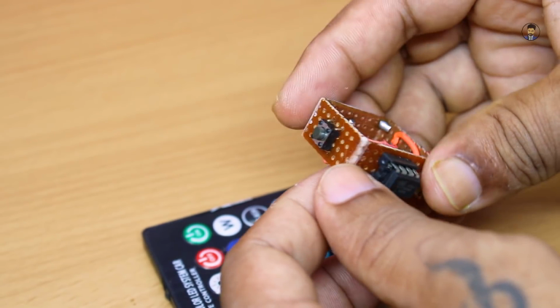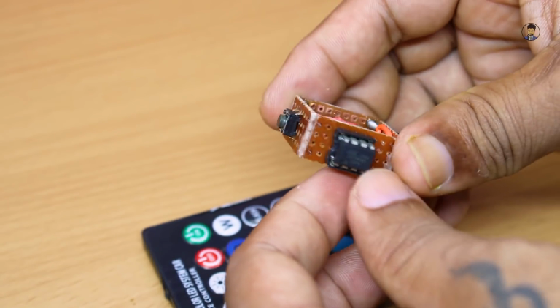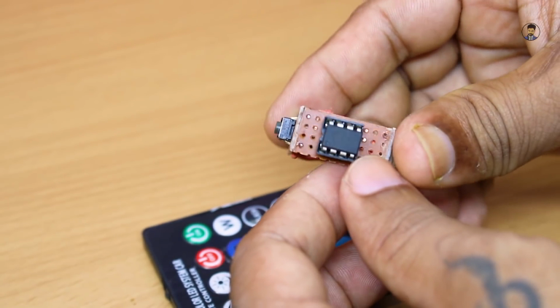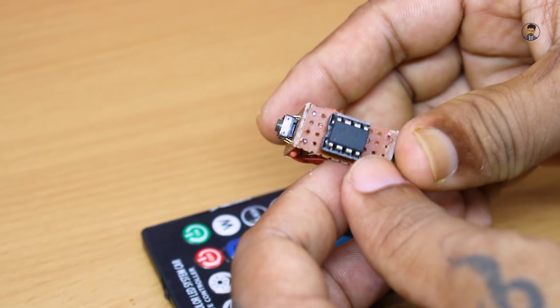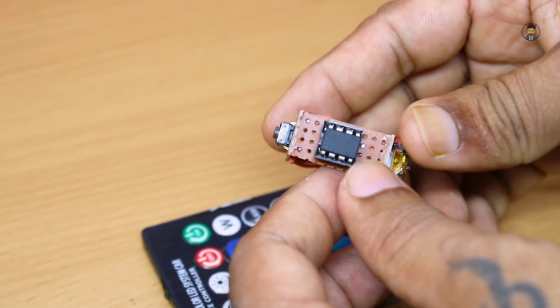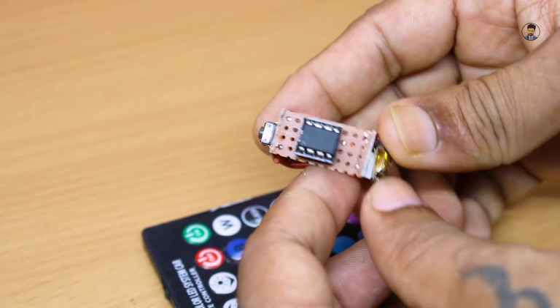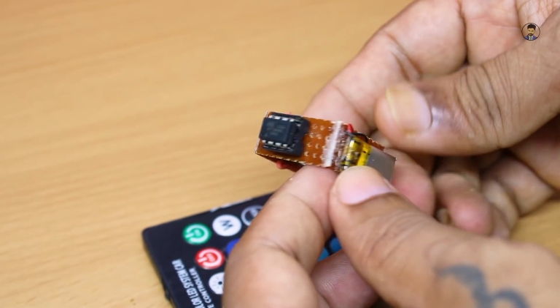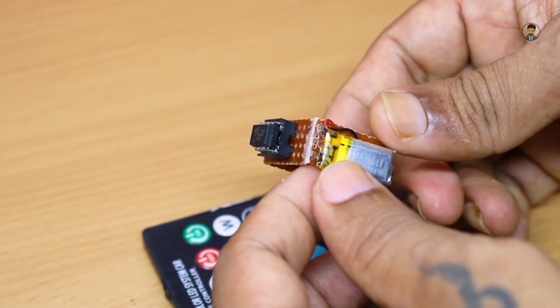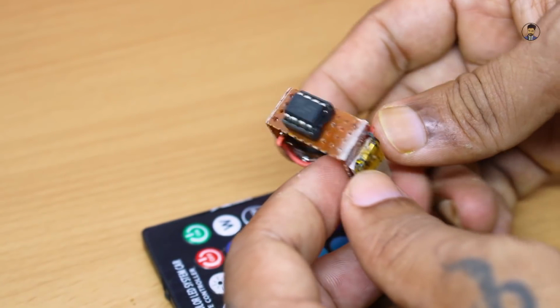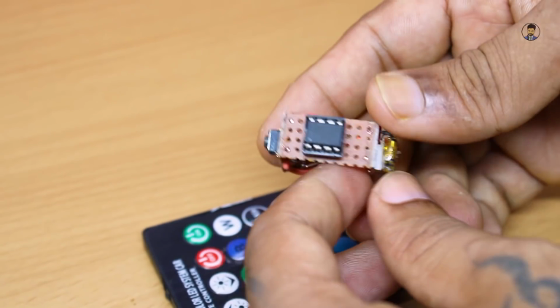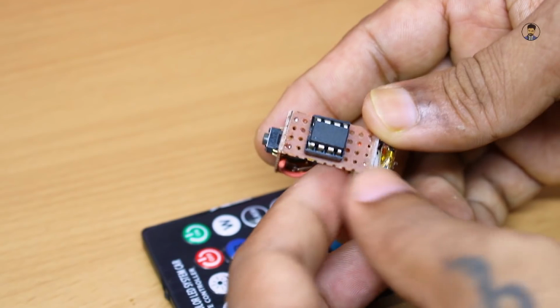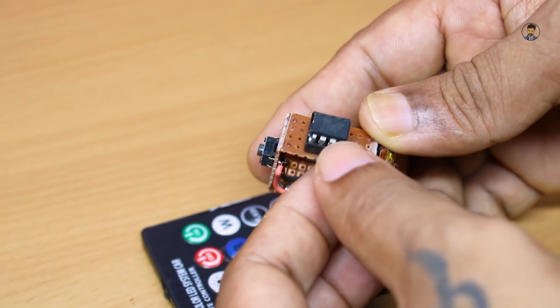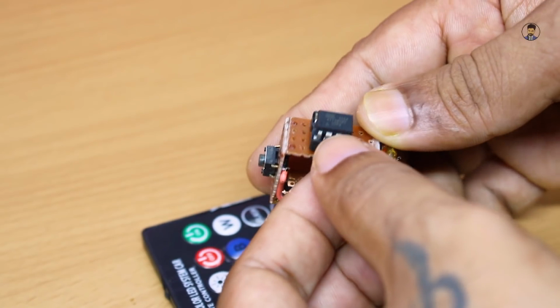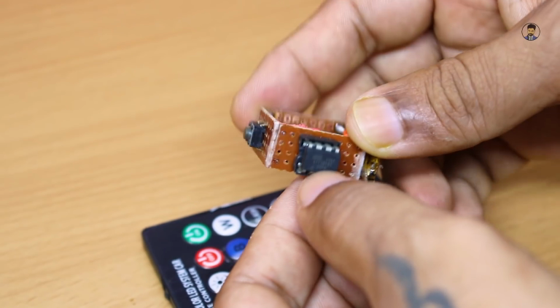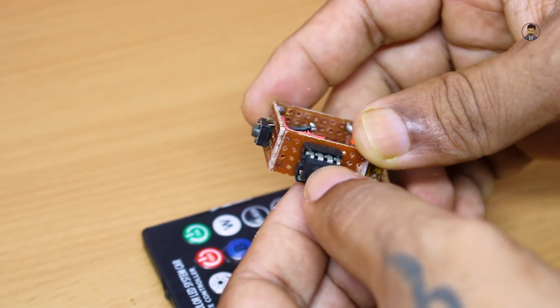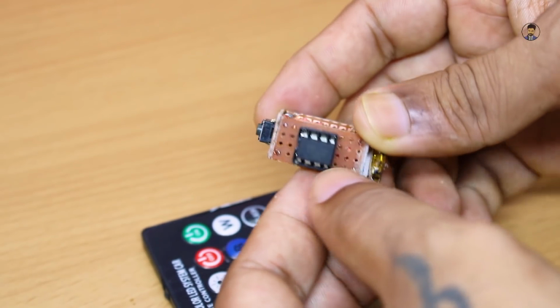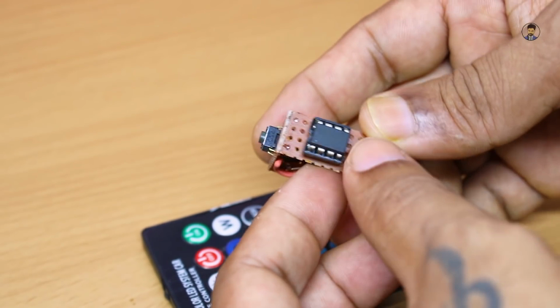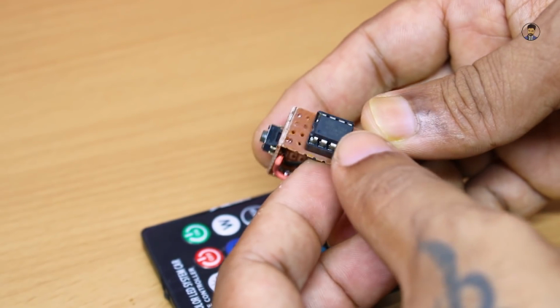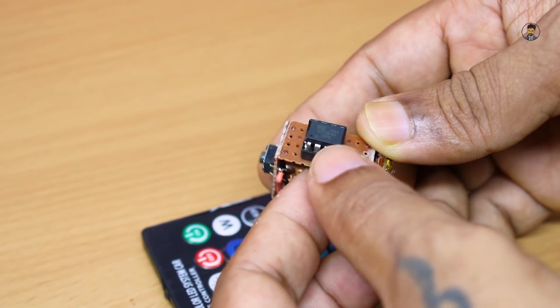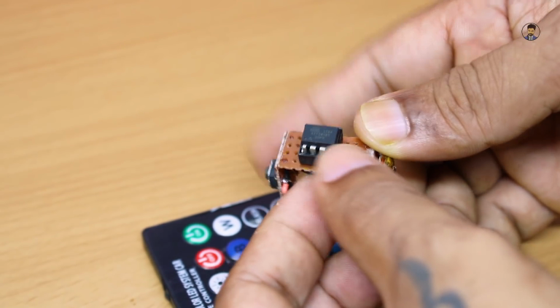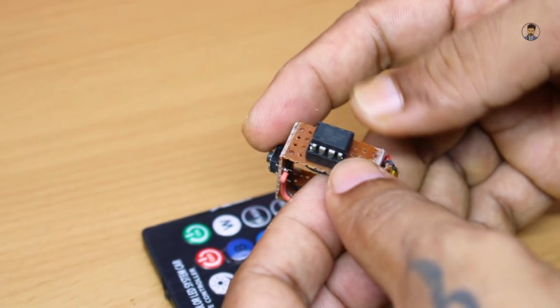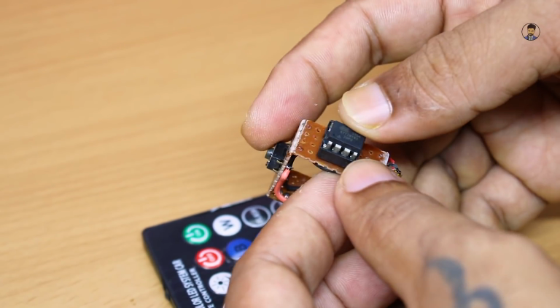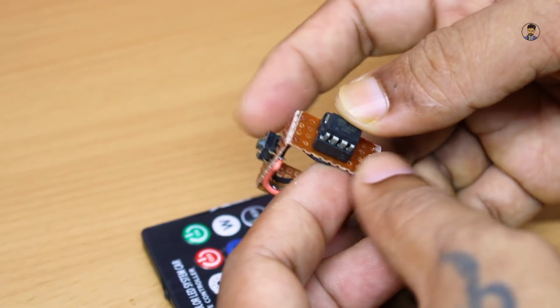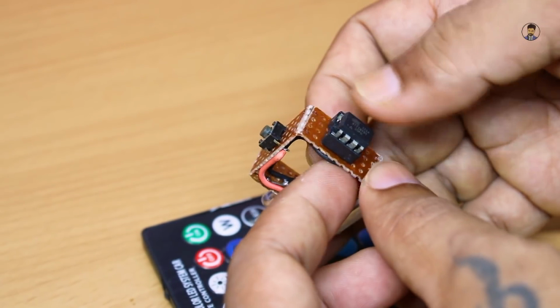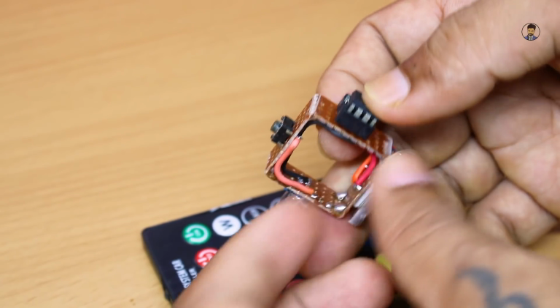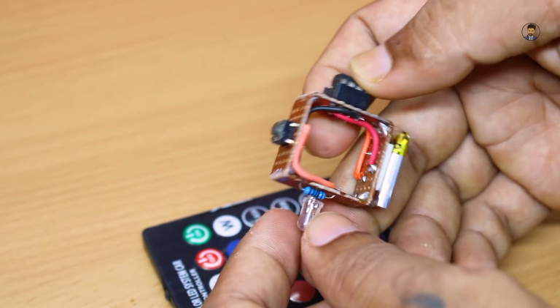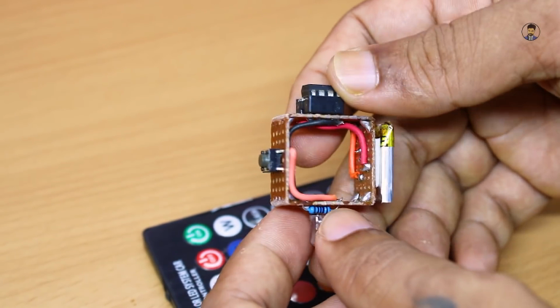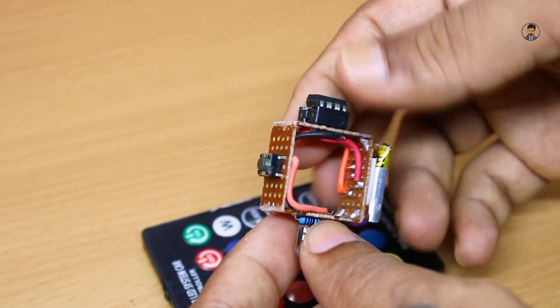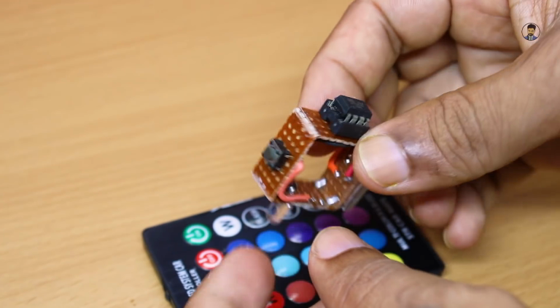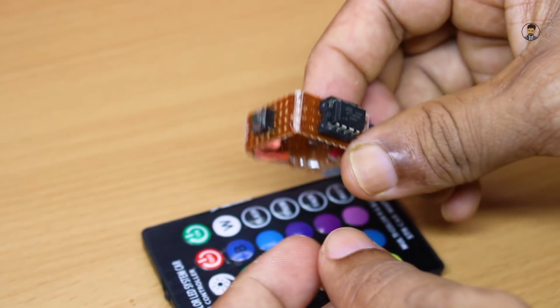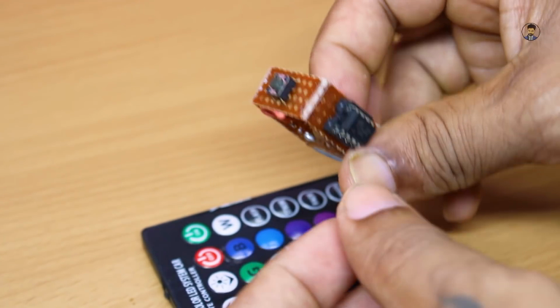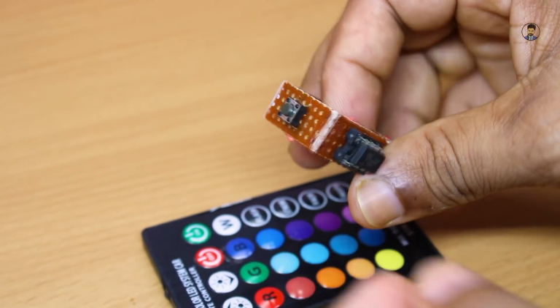अलग से कोई sensor काम नहीं करेगा। तो यह जो microcontroller आप देख रहे हैं, 1885, इसको किस प्रकार से program किया है, चलिए अभी देखते हैं हम लोग।